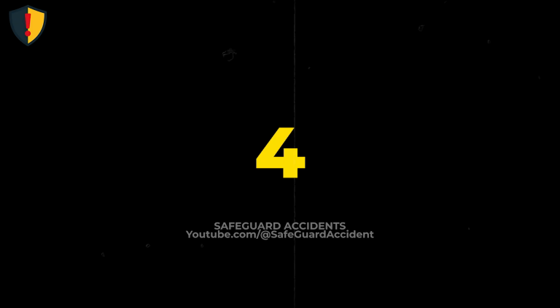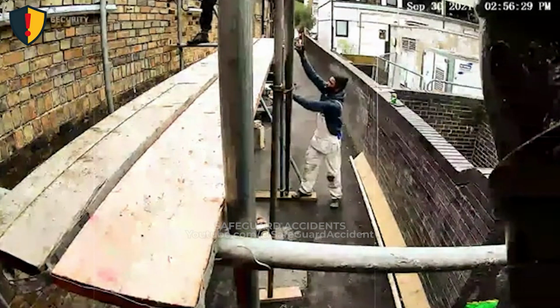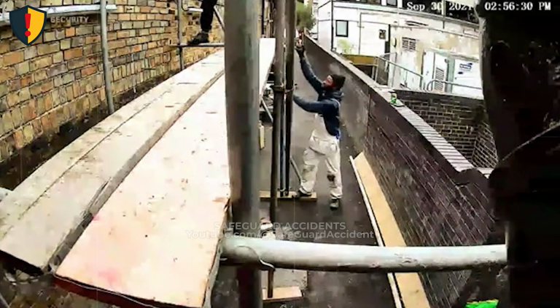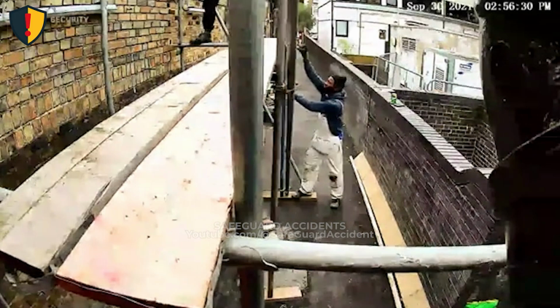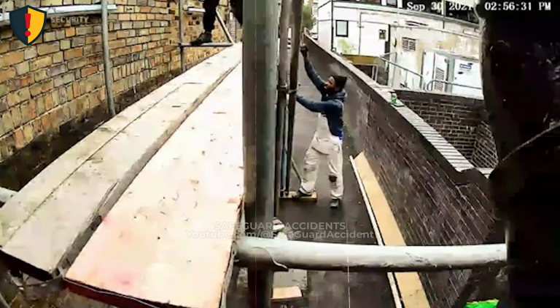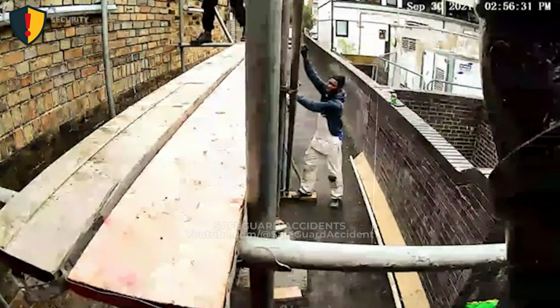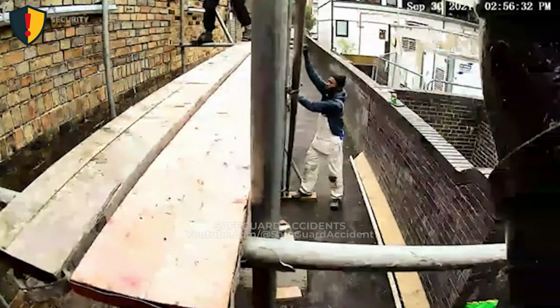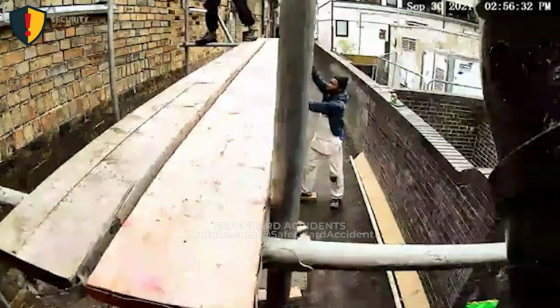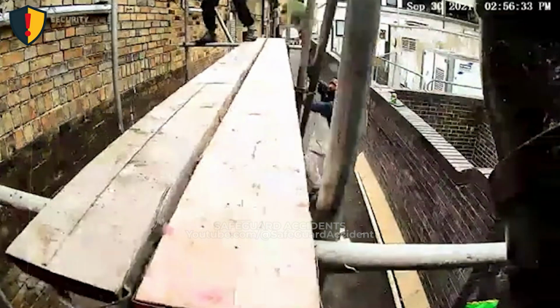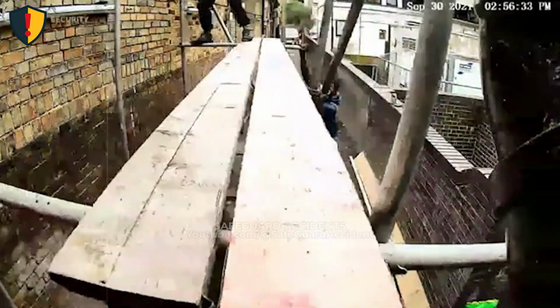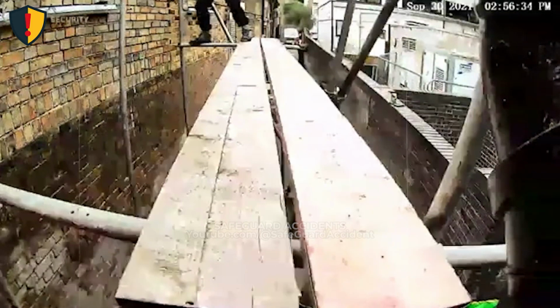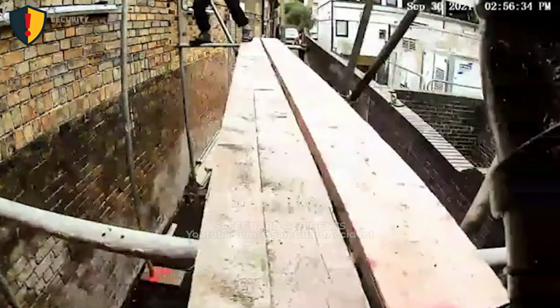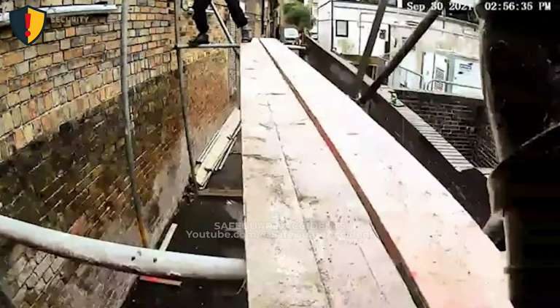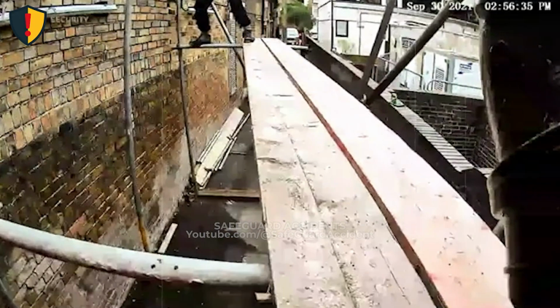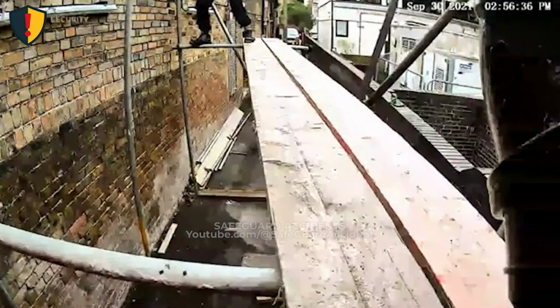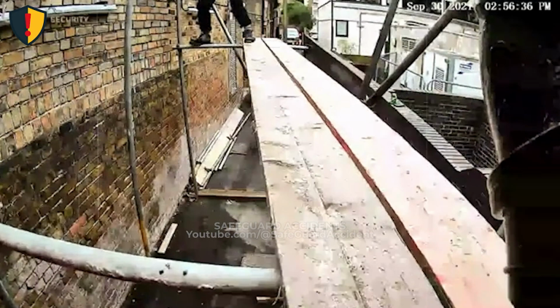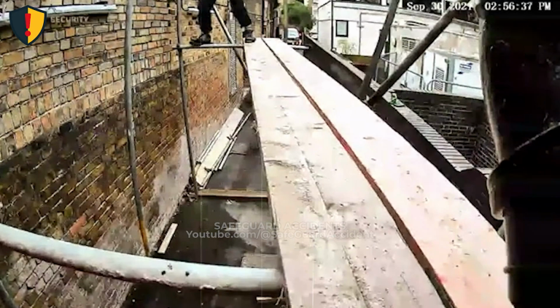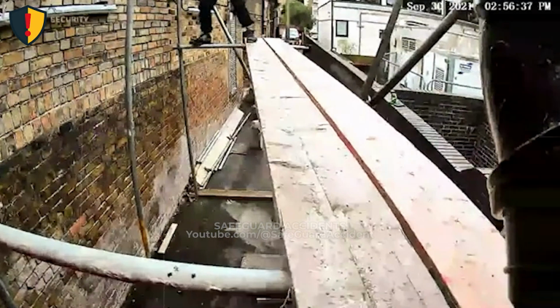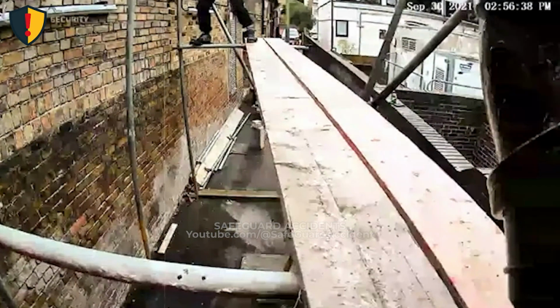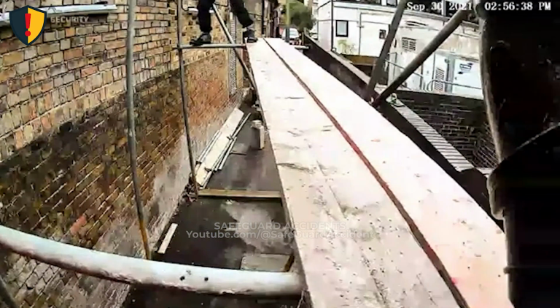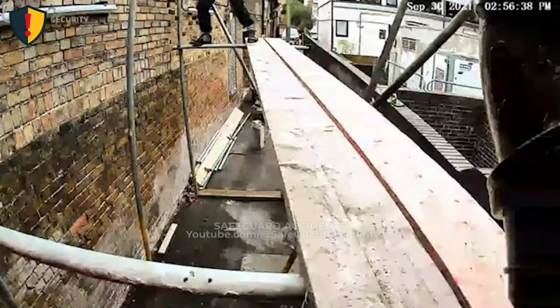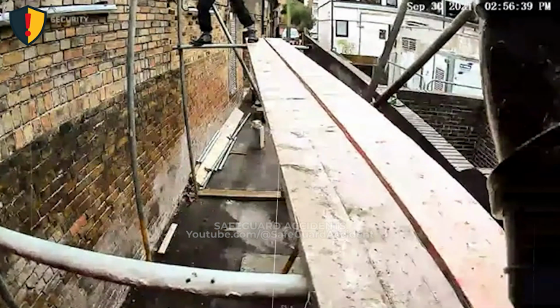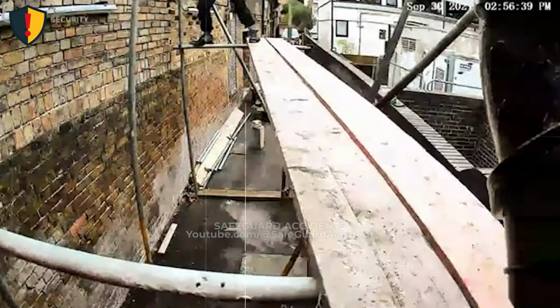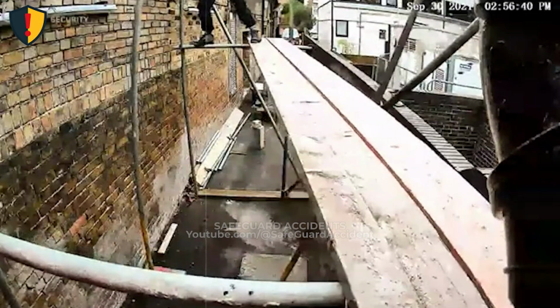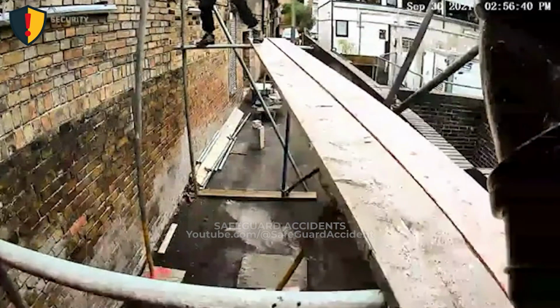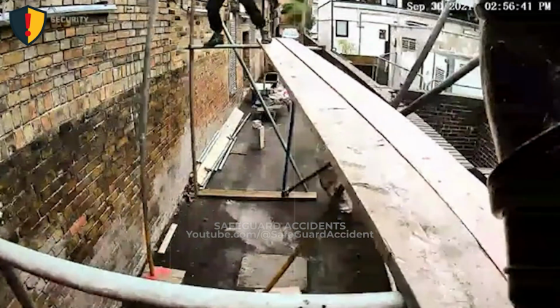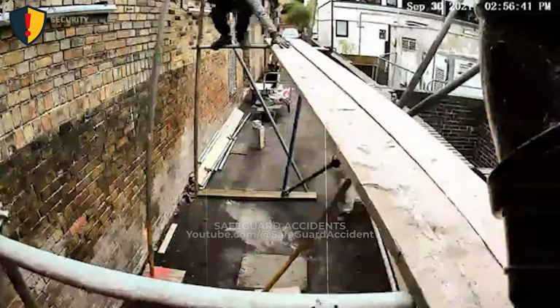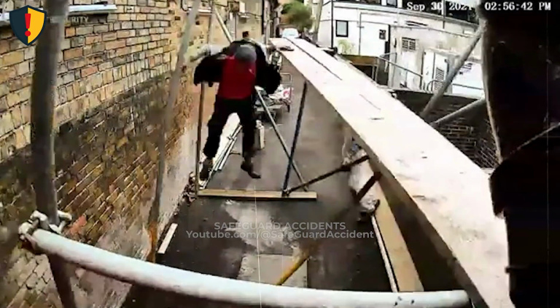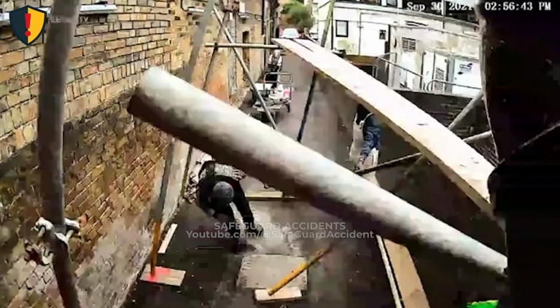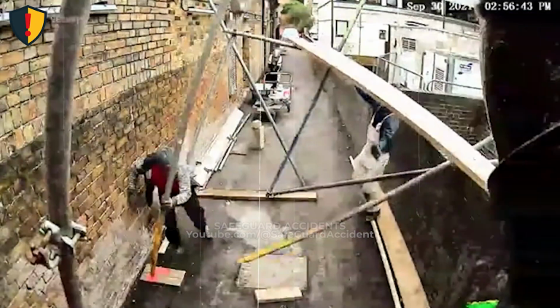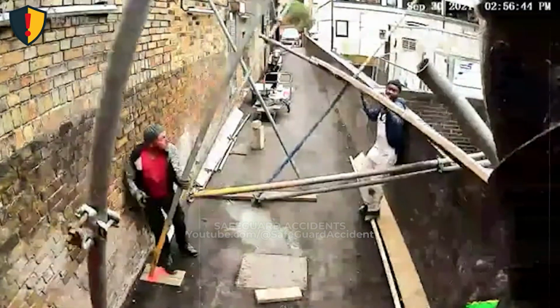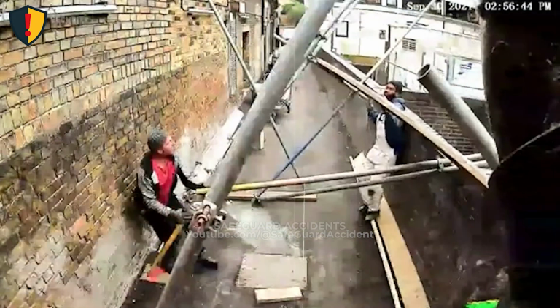In a narrow alley scaffold setup, a worker below shifts a platform, unaware the entire structure is balanced on that single movement. Never, ever adjust, push, or reposition scaffold components while they are loaded or relied on for stability.